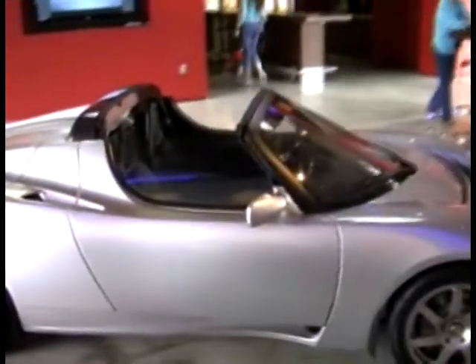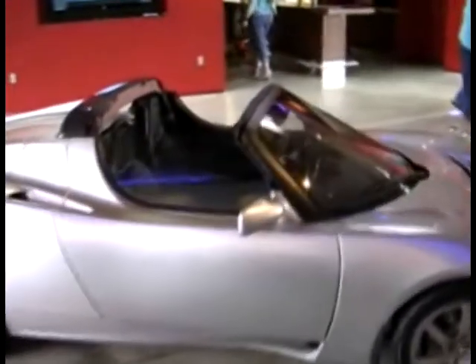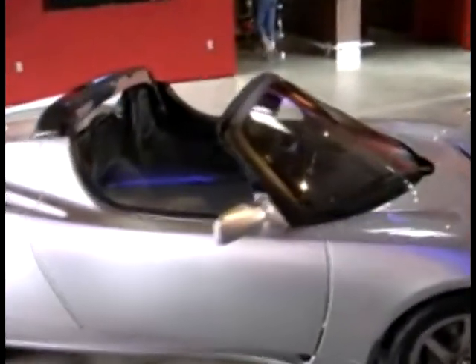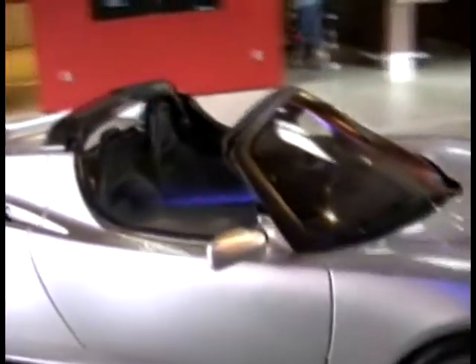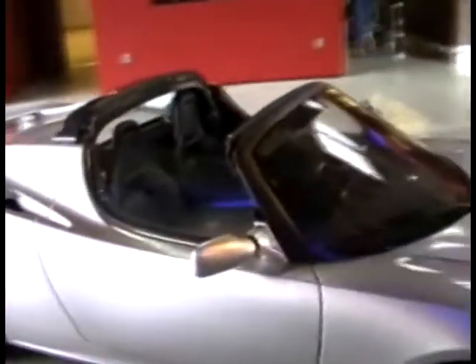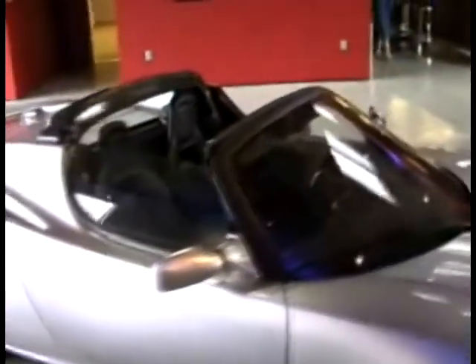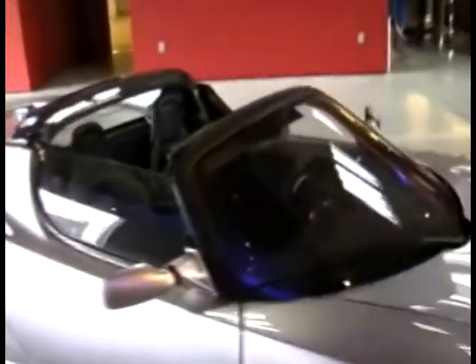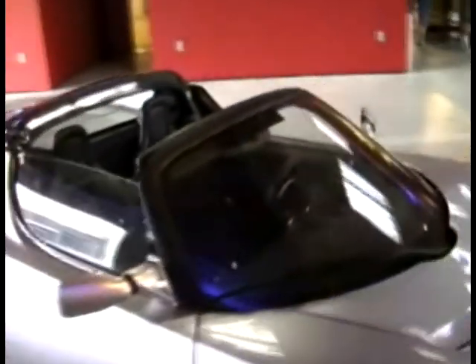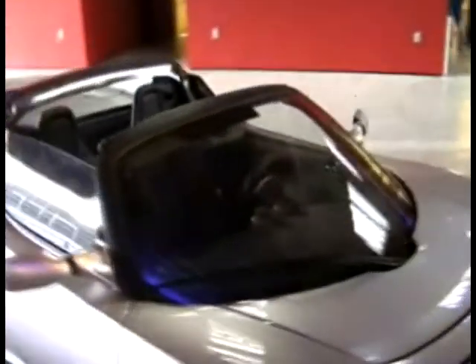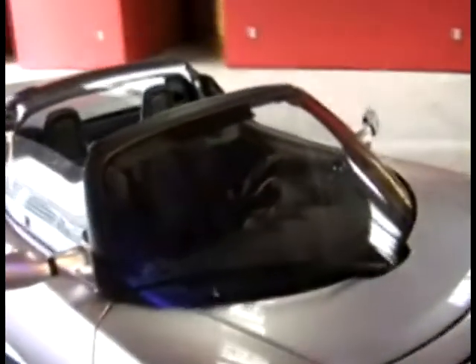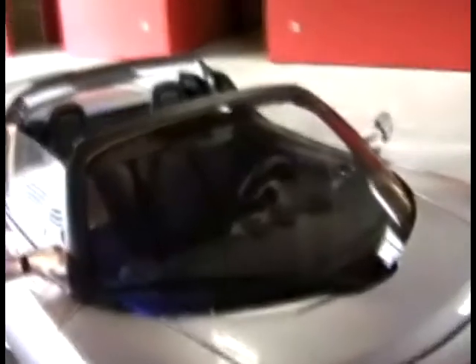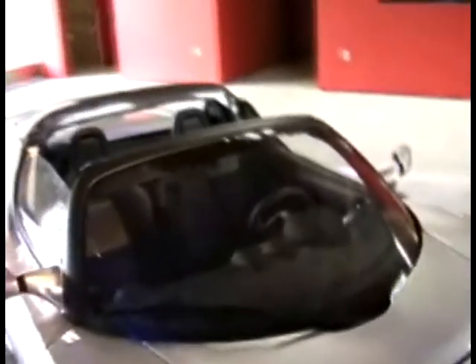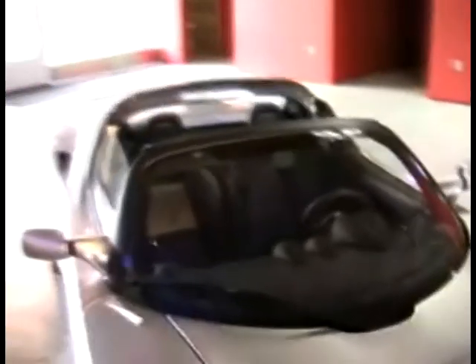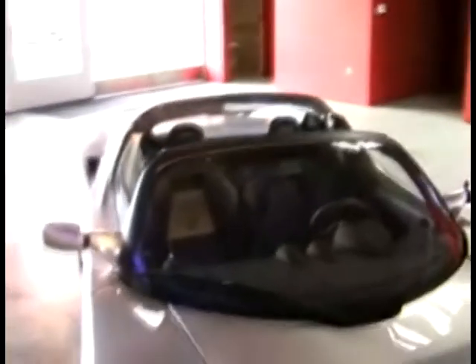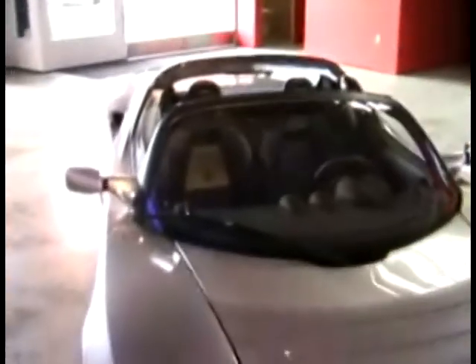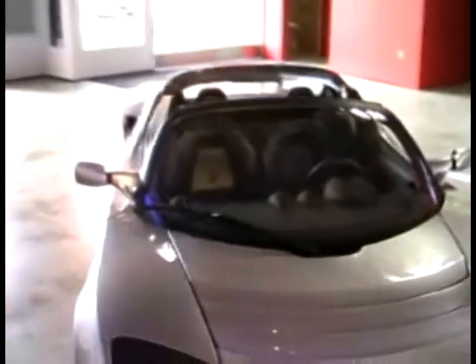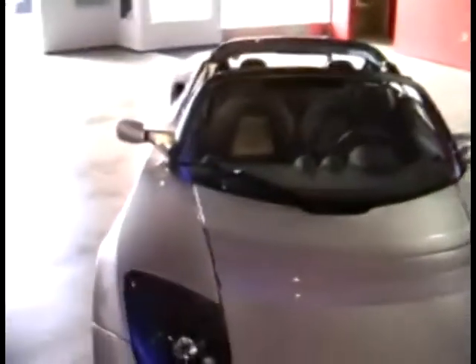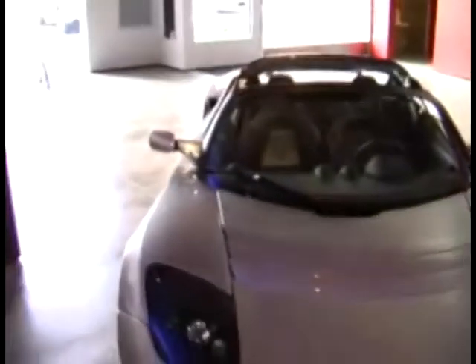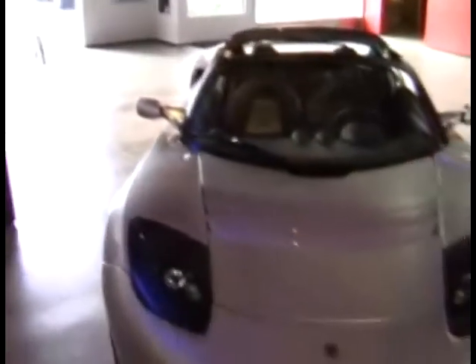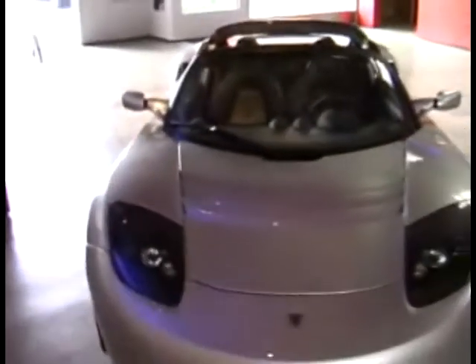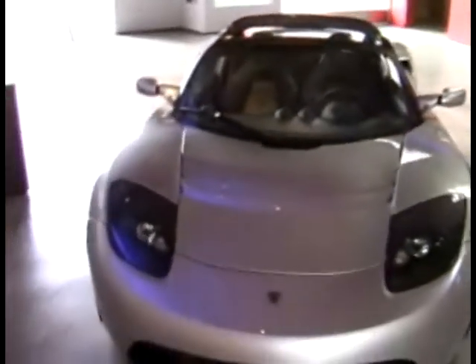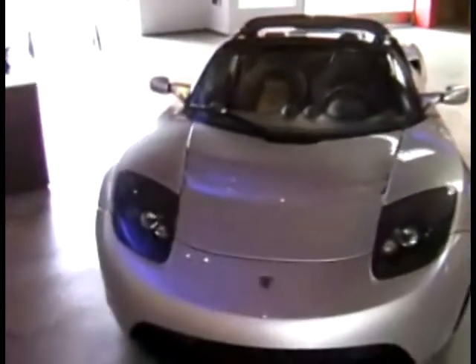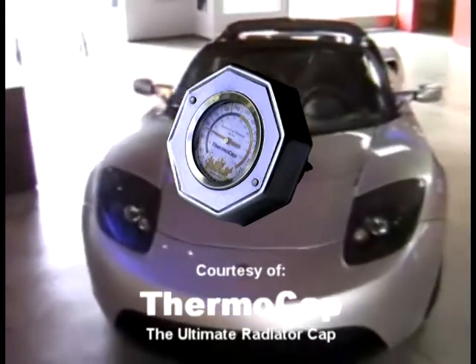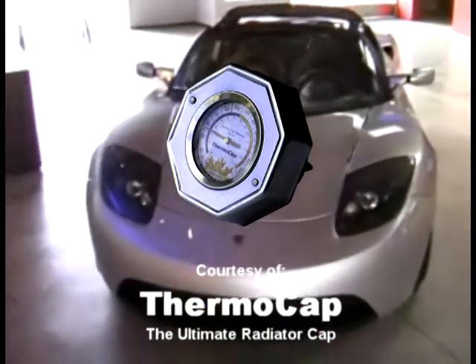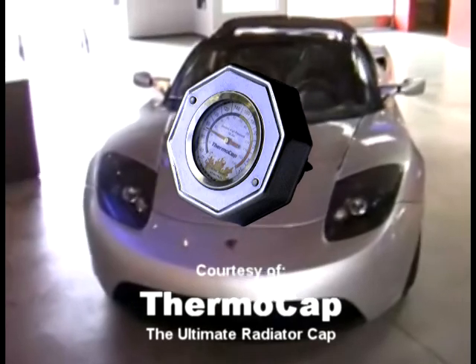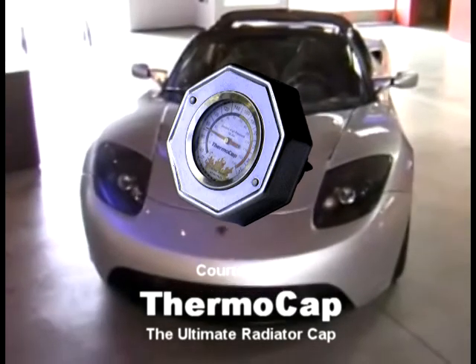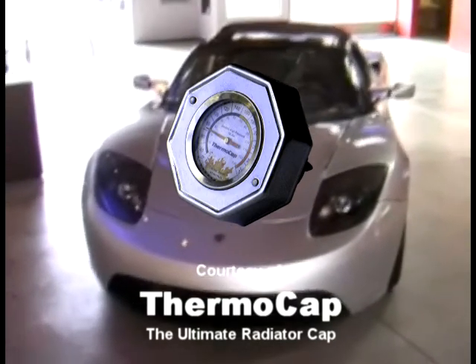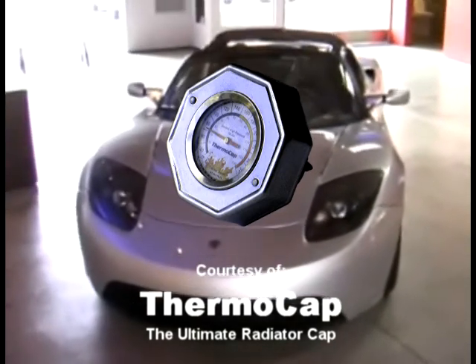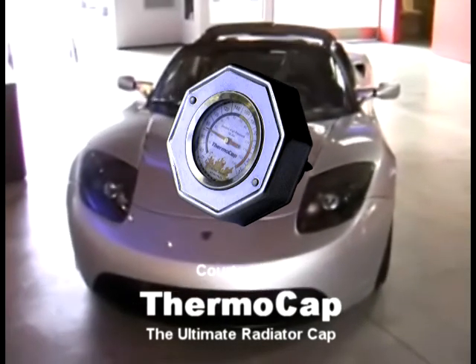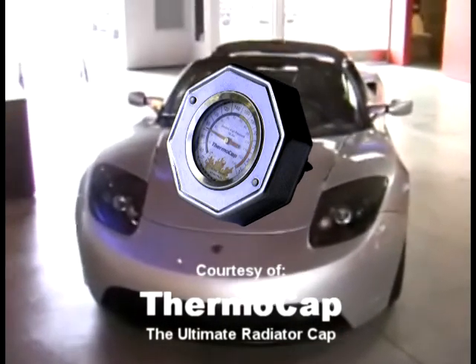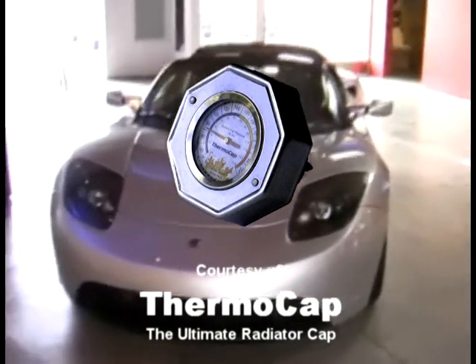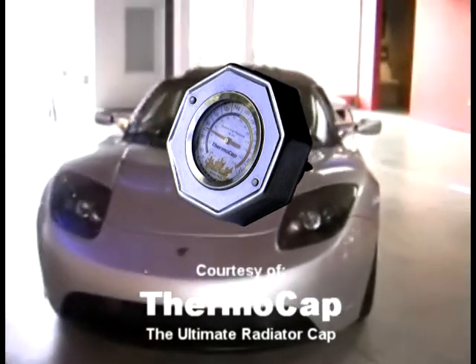So, since there is a cooling system, does it use a radiator cap? And if so, will a Thermo Cap fit the filler neck? That's what we'd like to know. In any case, we love this car.